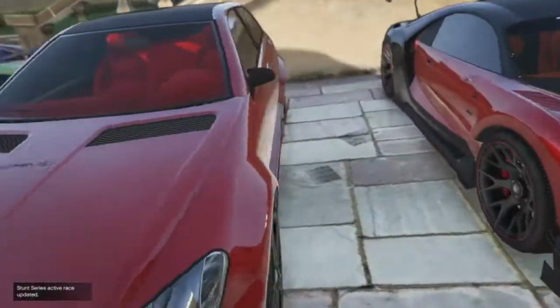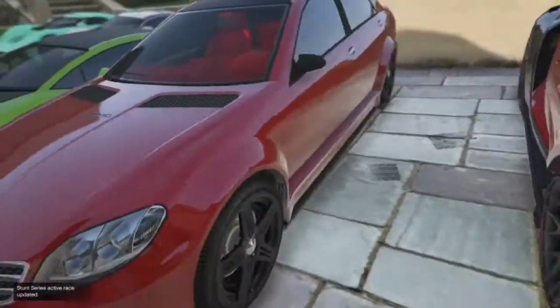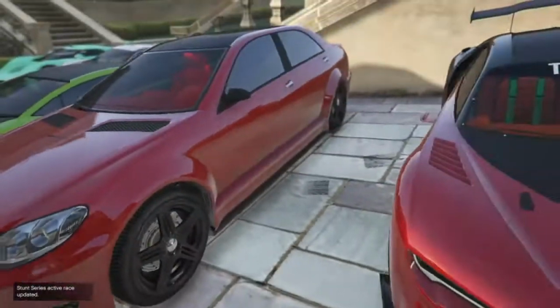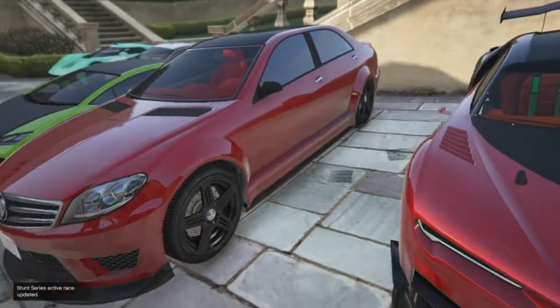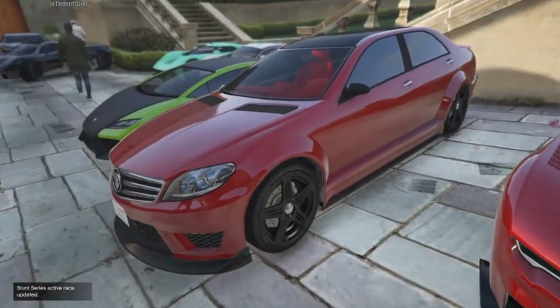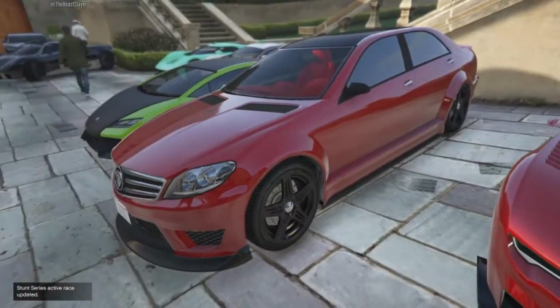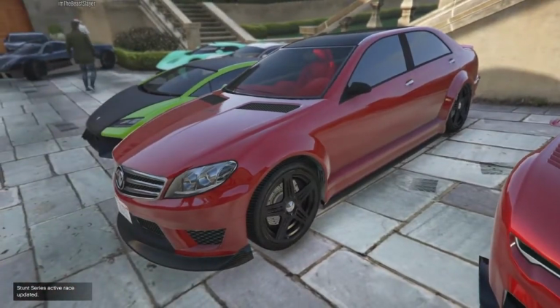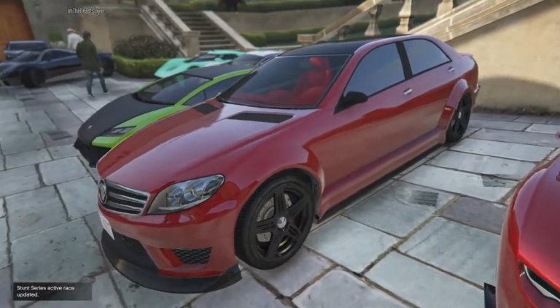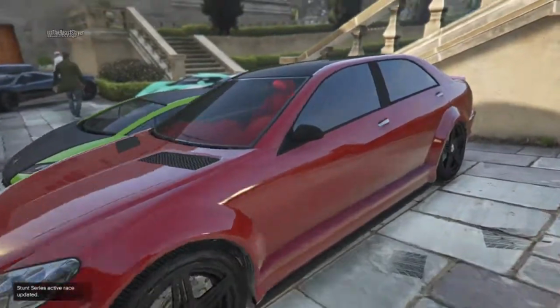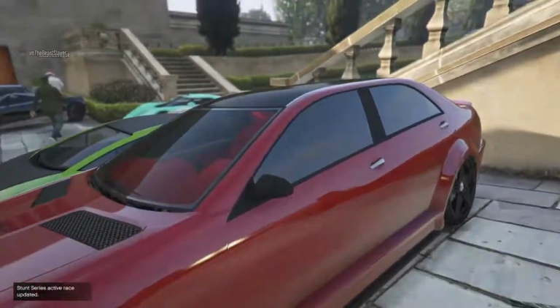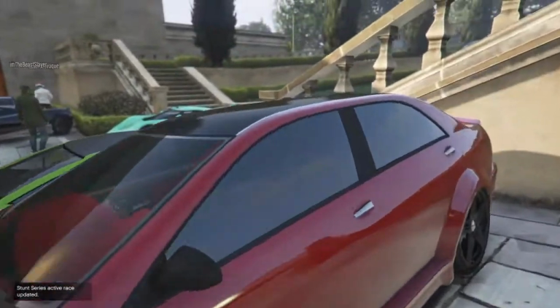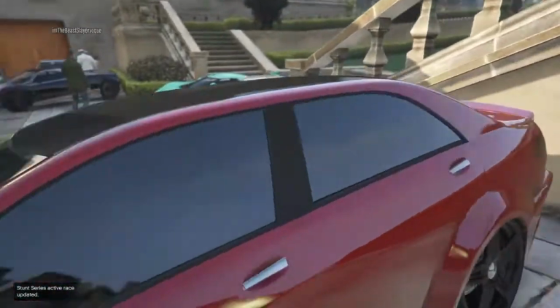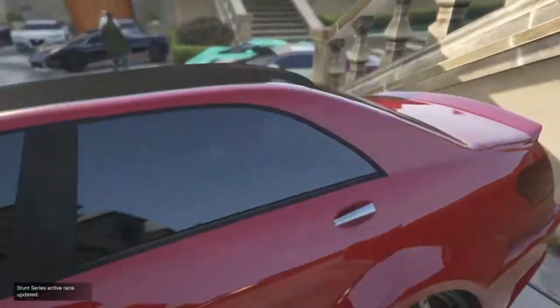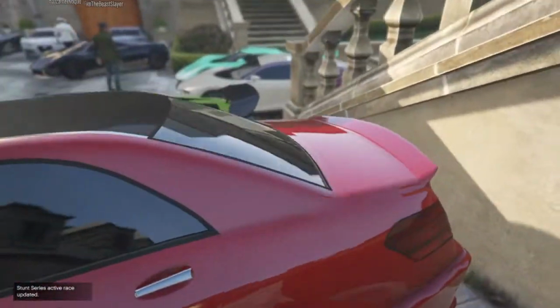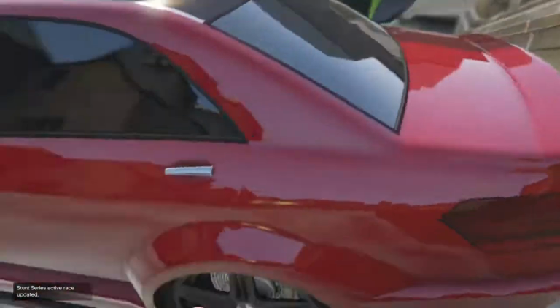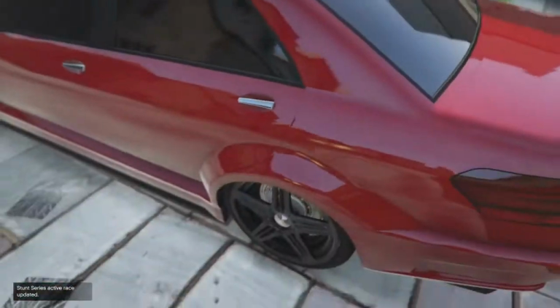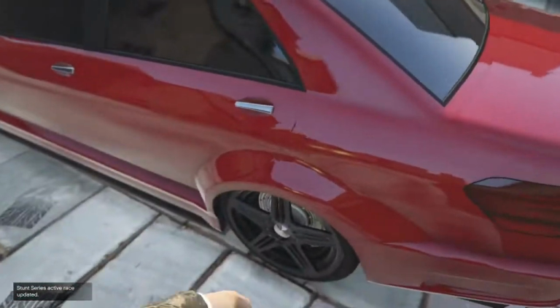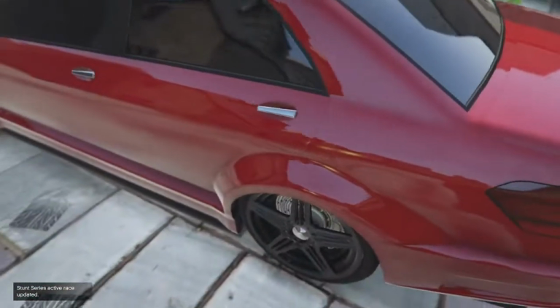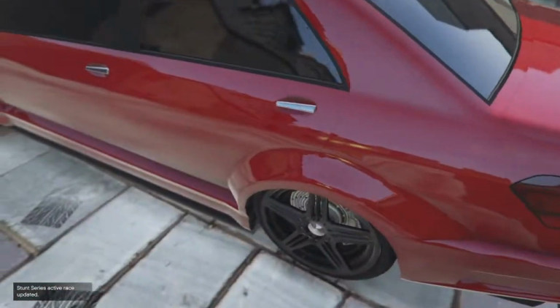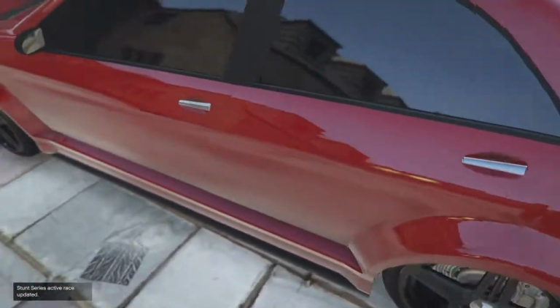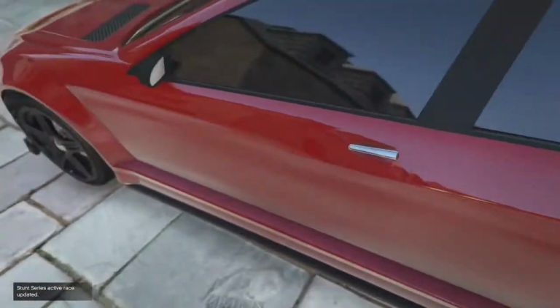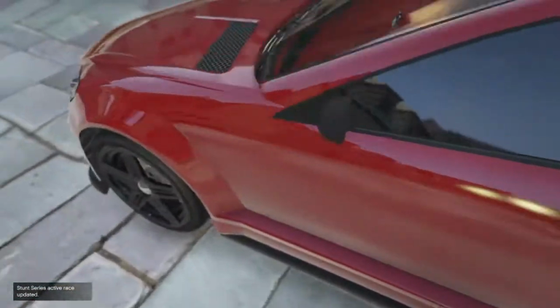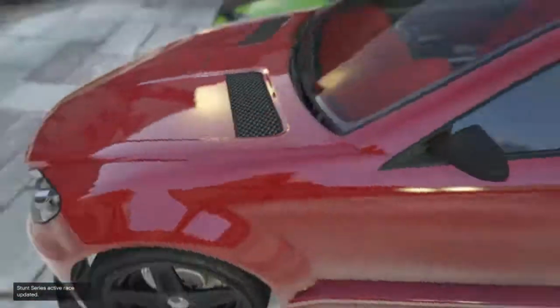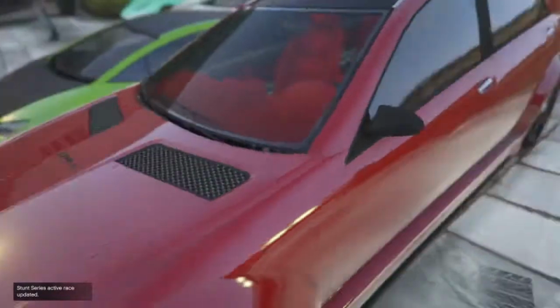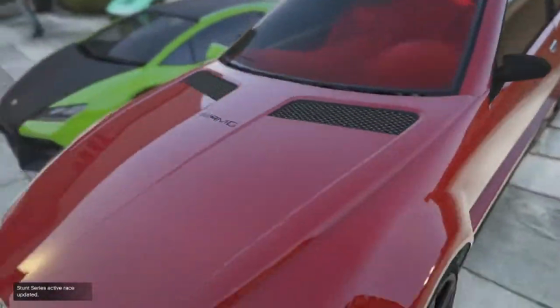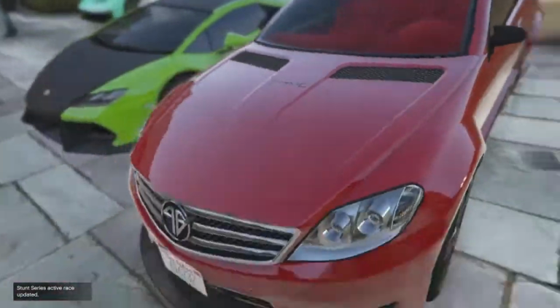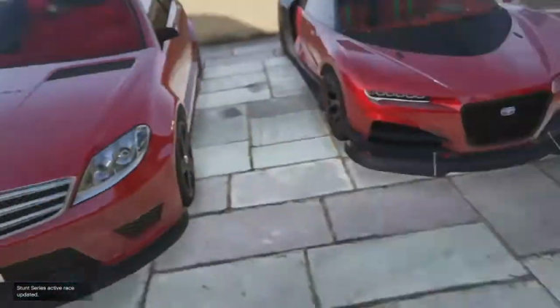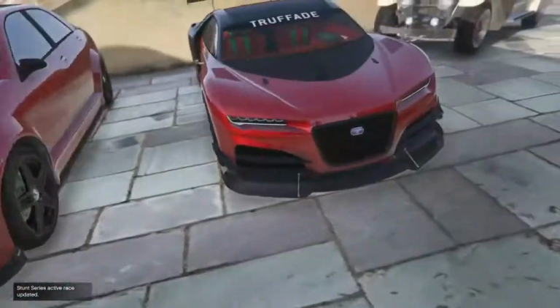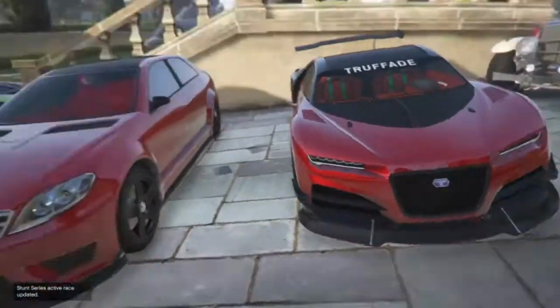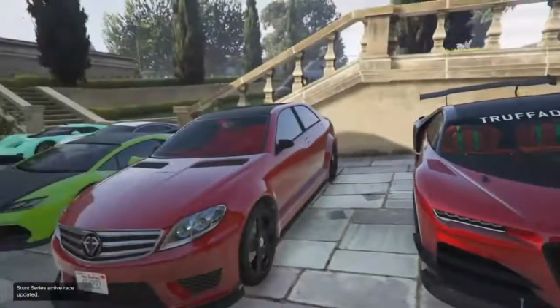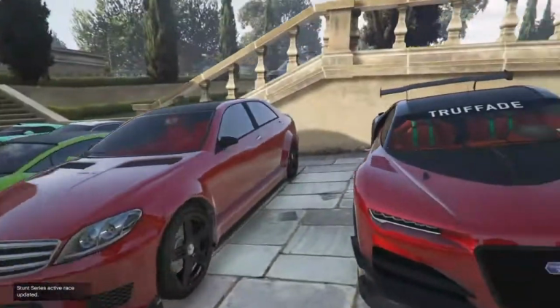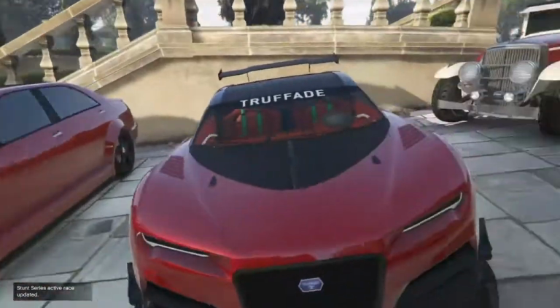Then we have a Benefactor Shafter V12, with black rims, red tinted windows, red interior — looks really nice.